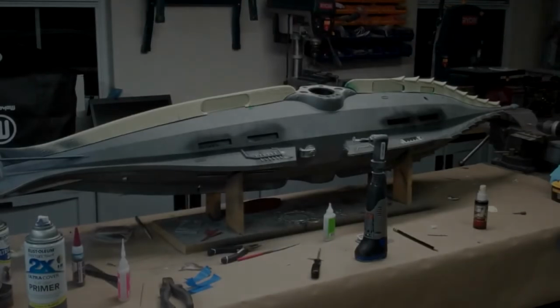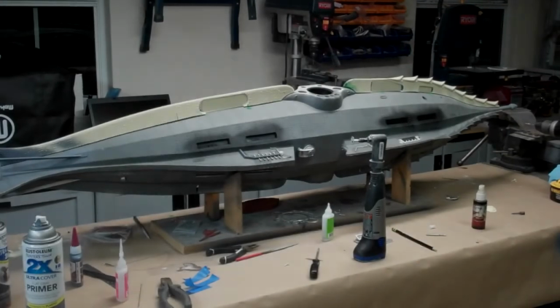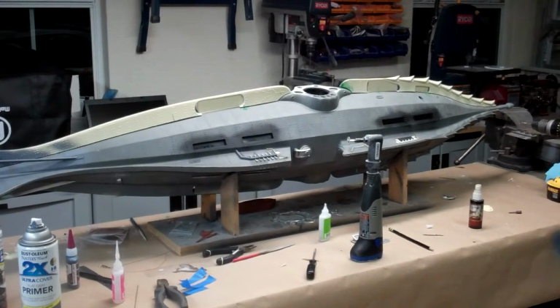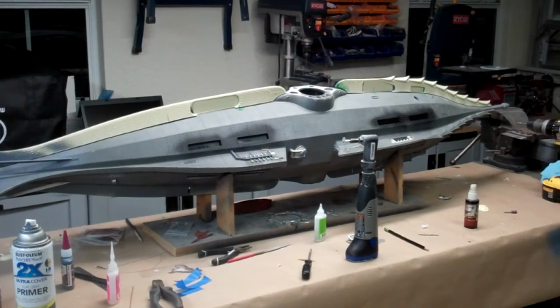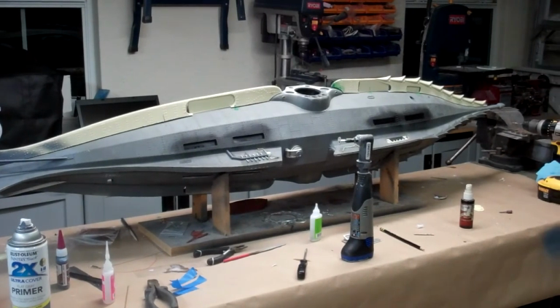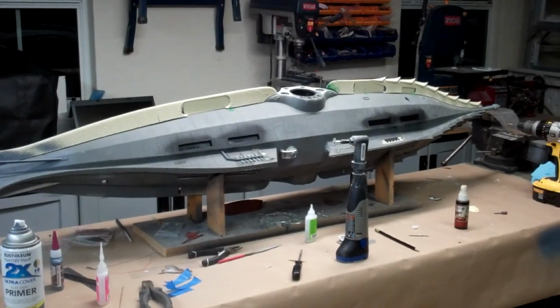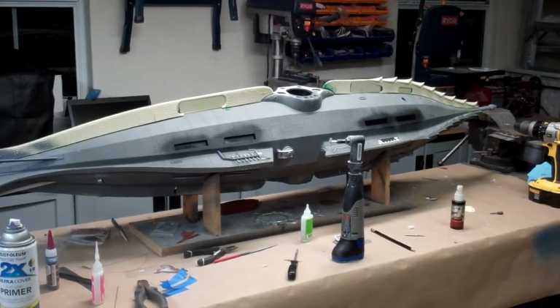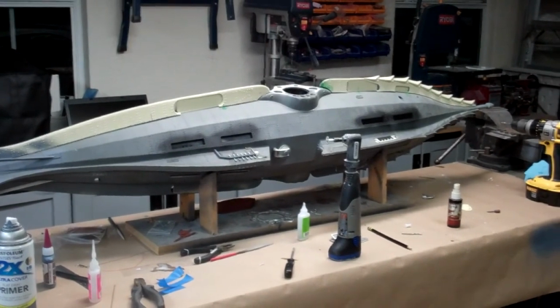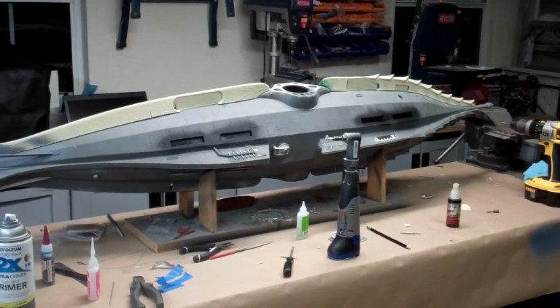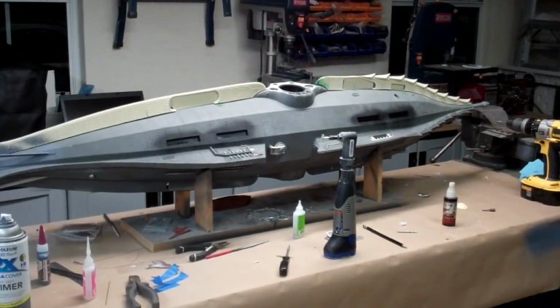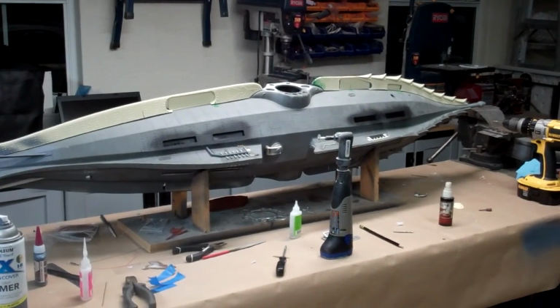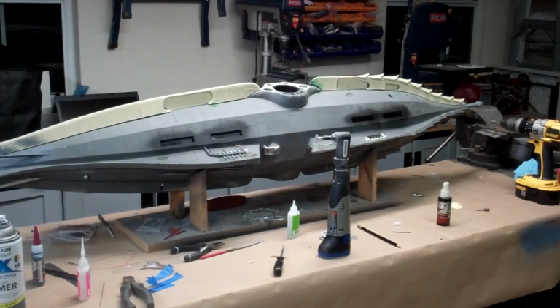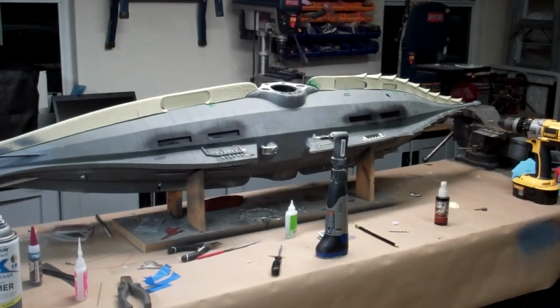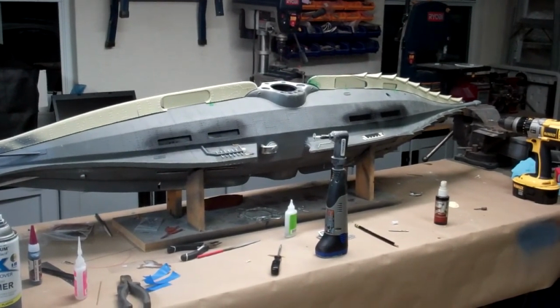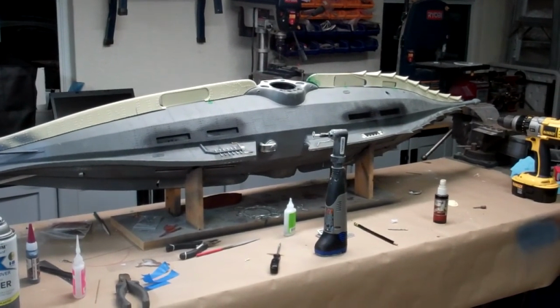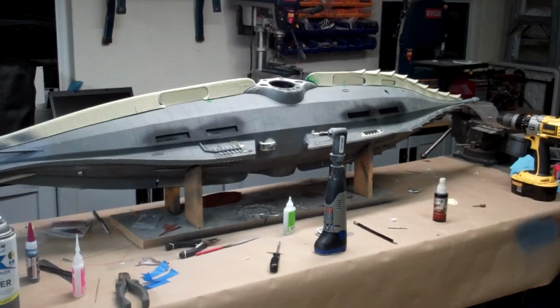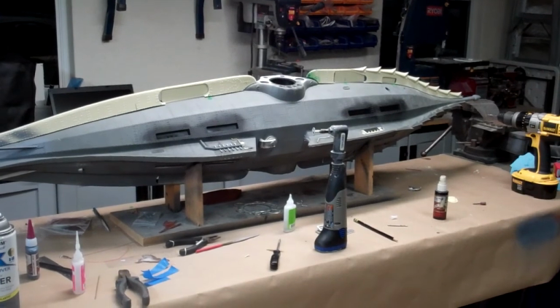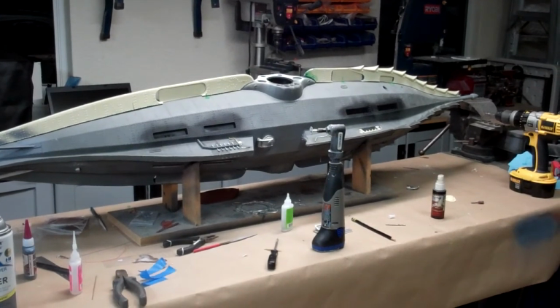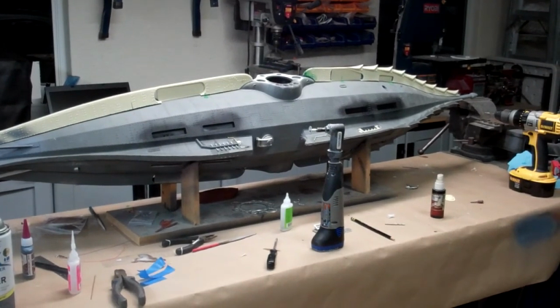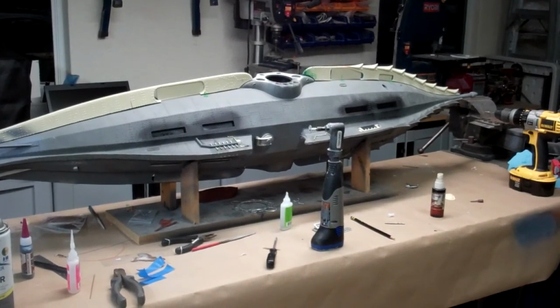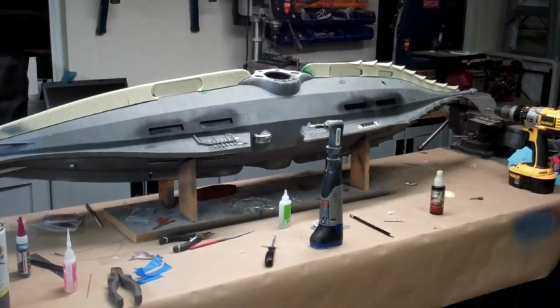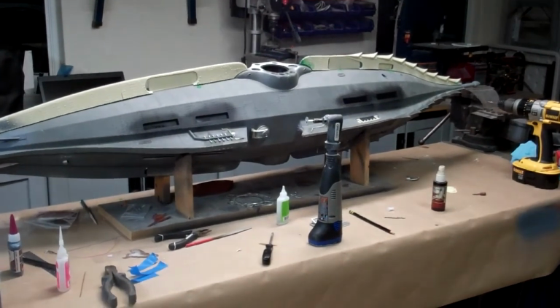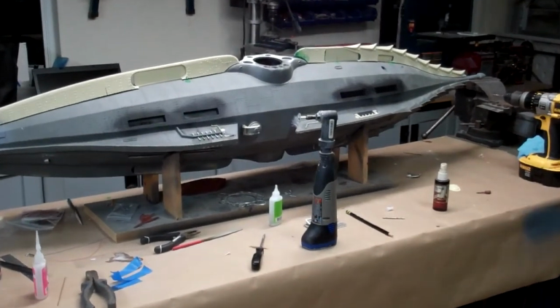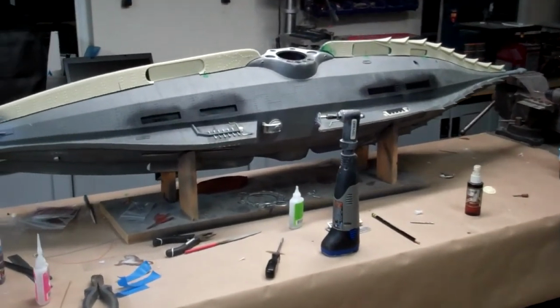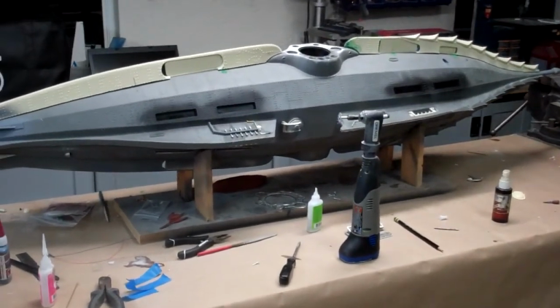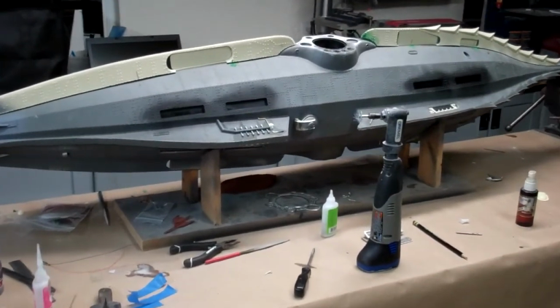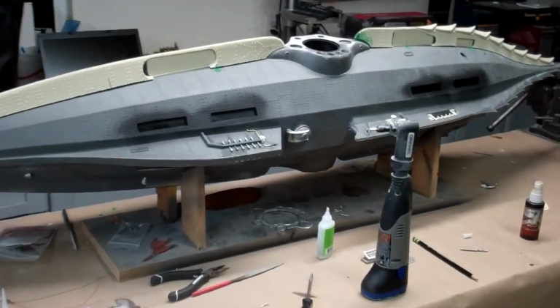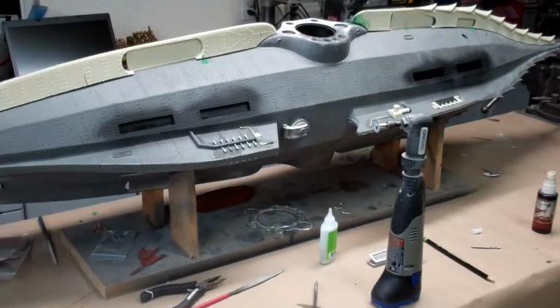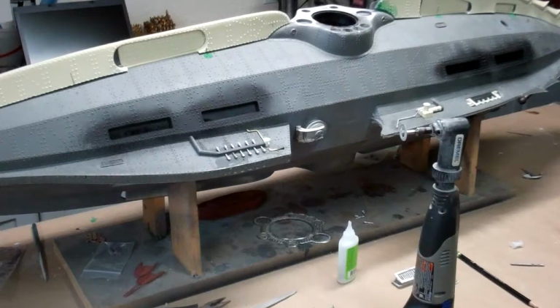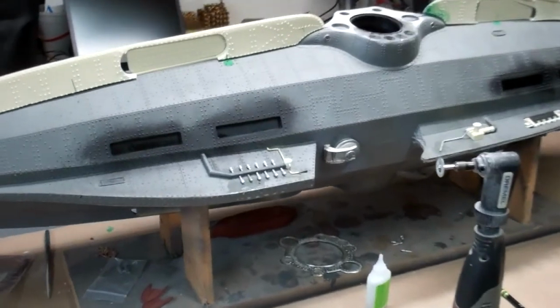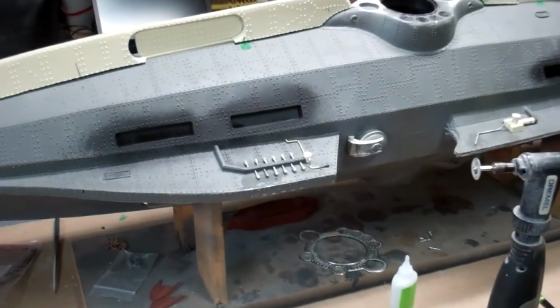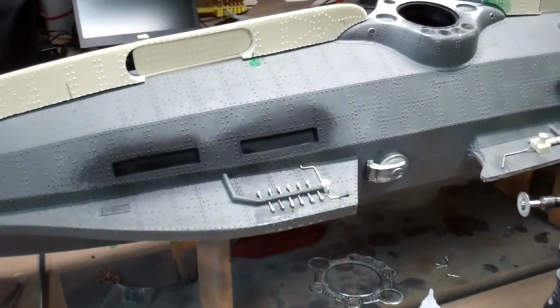Welcome back everybody. Going to continue on with this 66-inch Nautilus build. I'm continuing on working on some of the lower hull details.